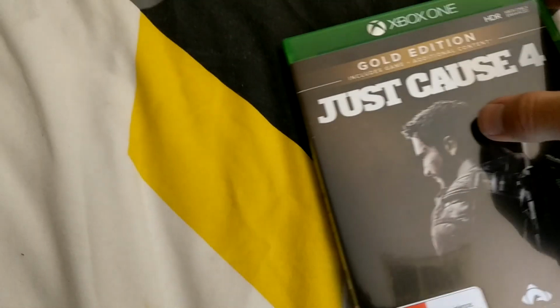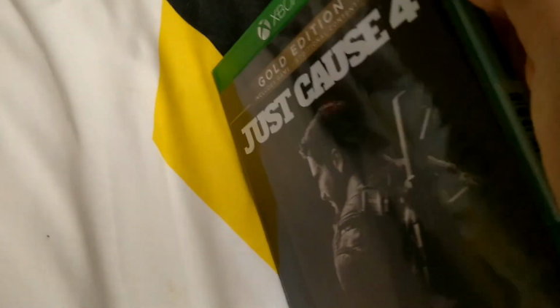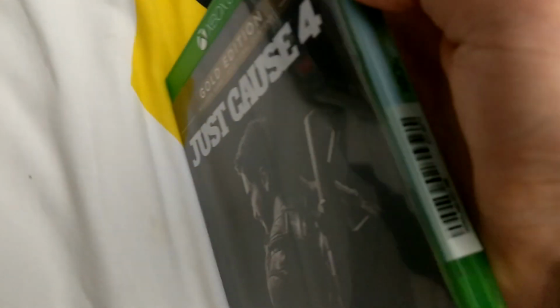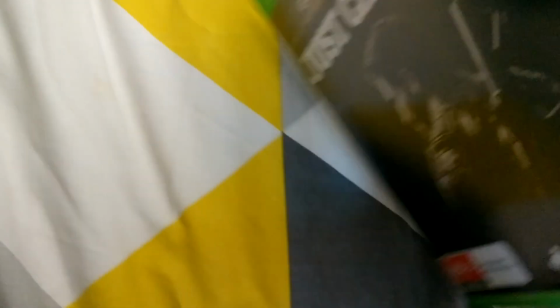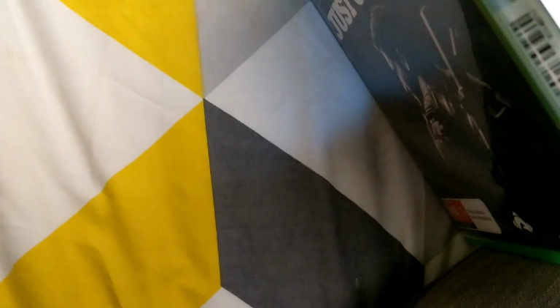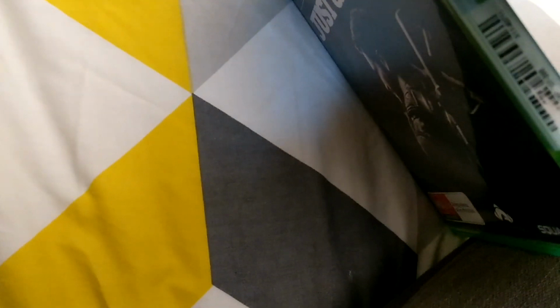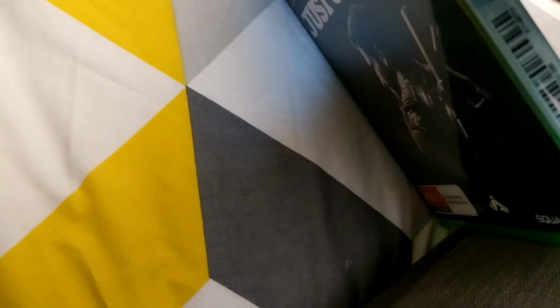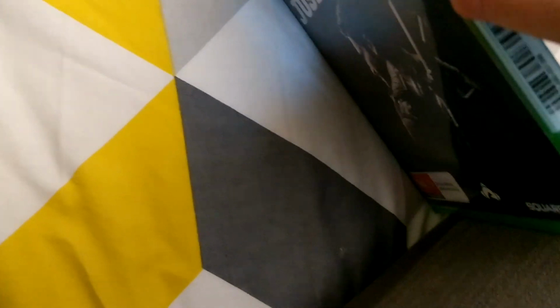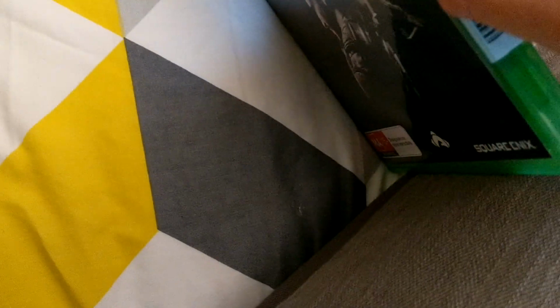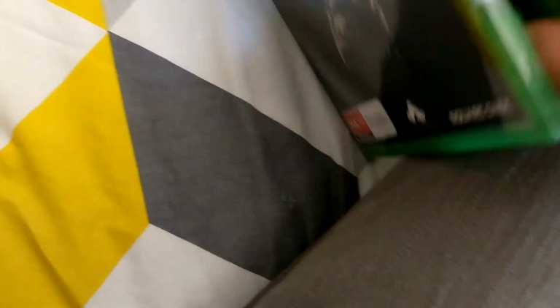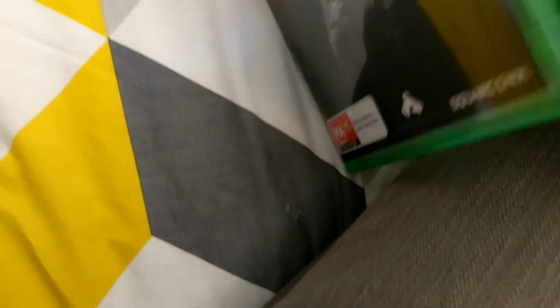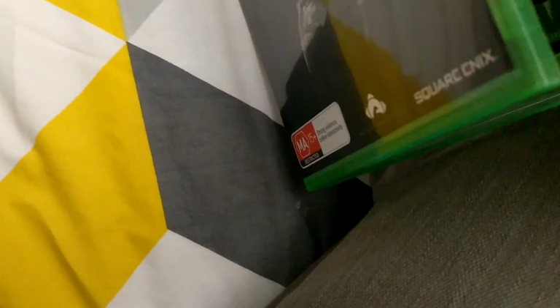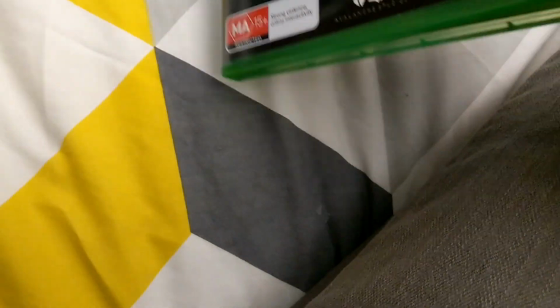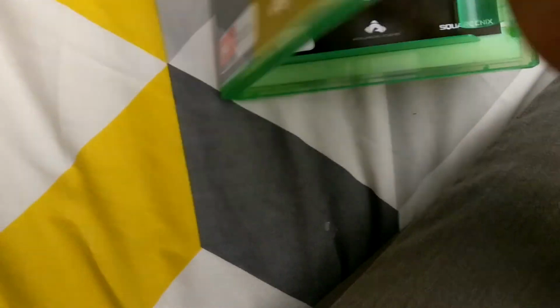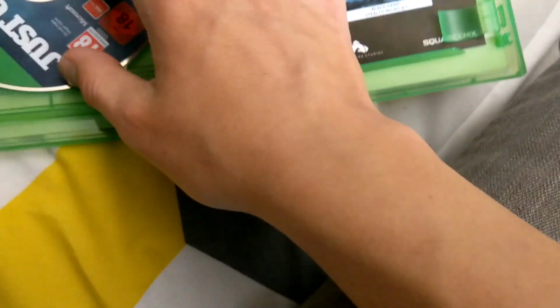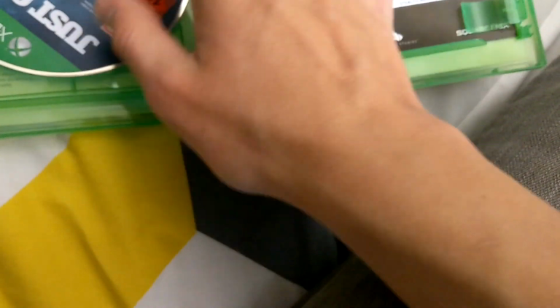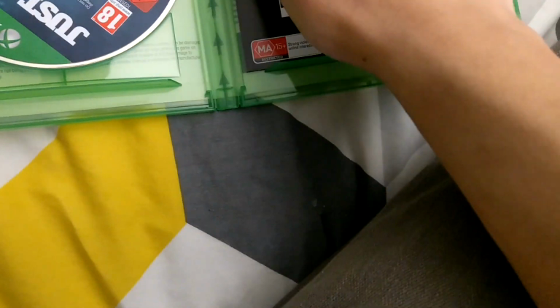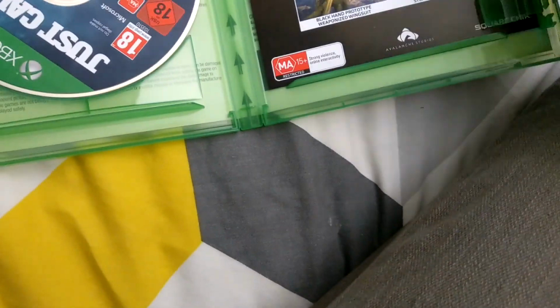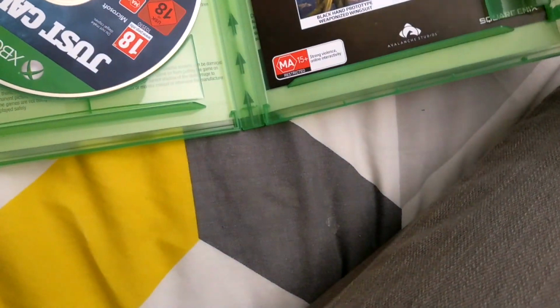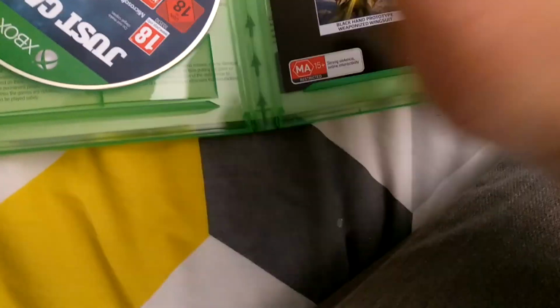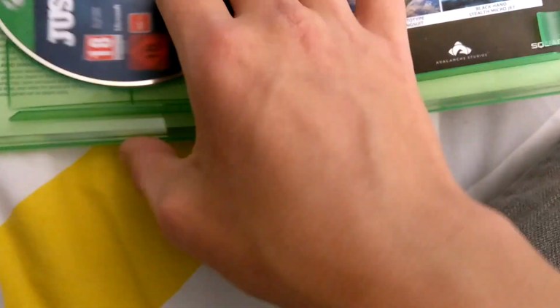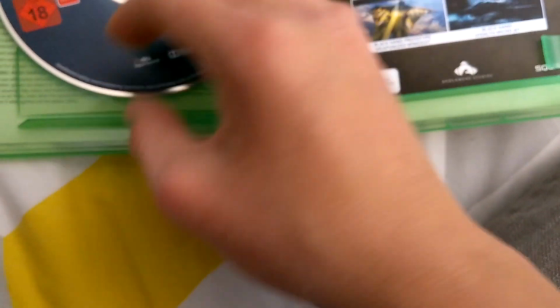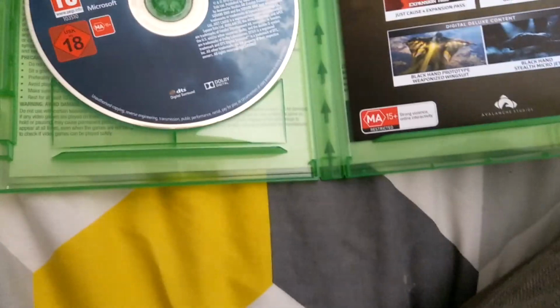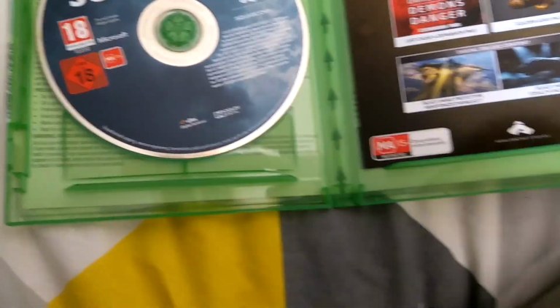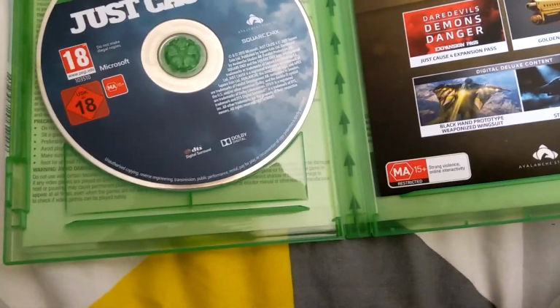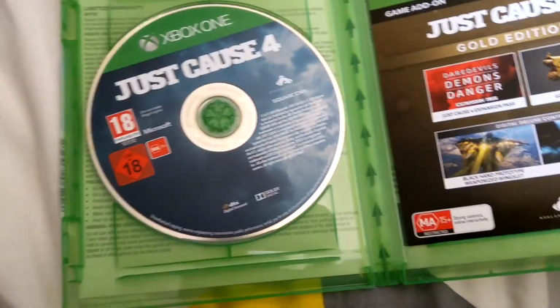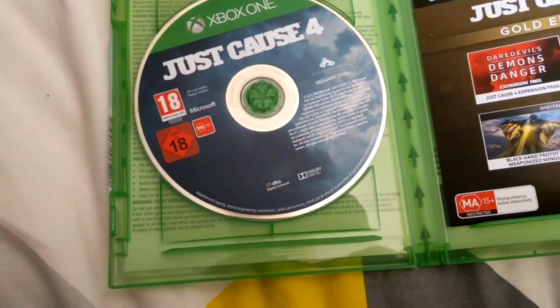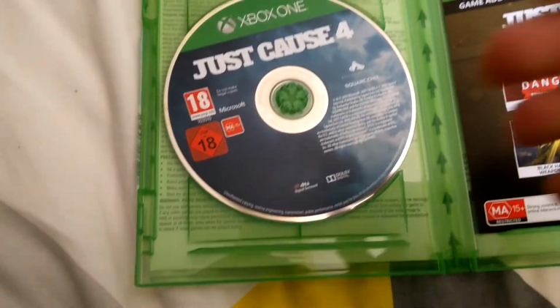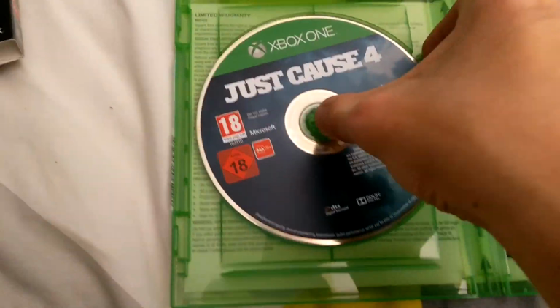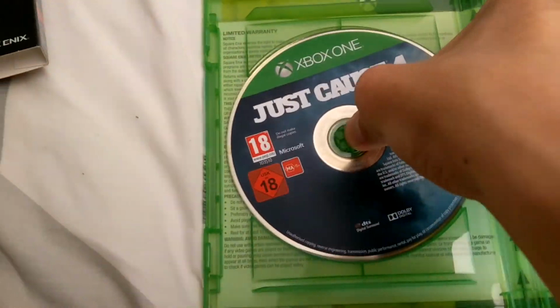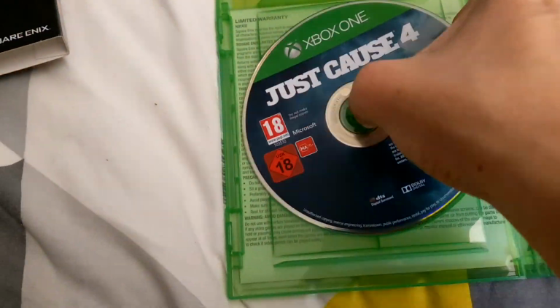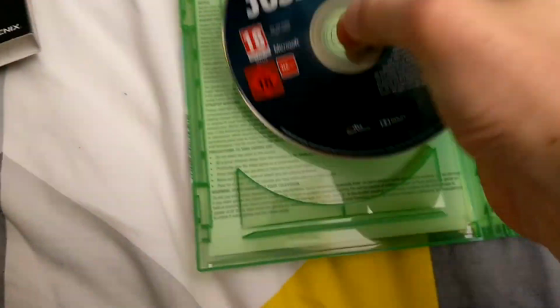Really bad camera angle here. No codes — oh wait, there is just one. Here it is. So this is the disc — literally, this is it. I wasn't even going to consider unboxing this, but I thought, you know what, I unbox my stuff on my channel.